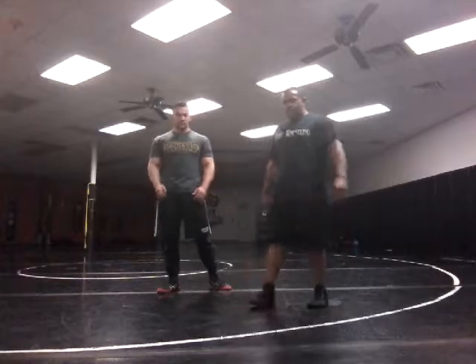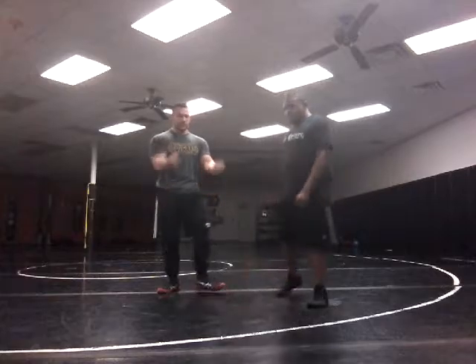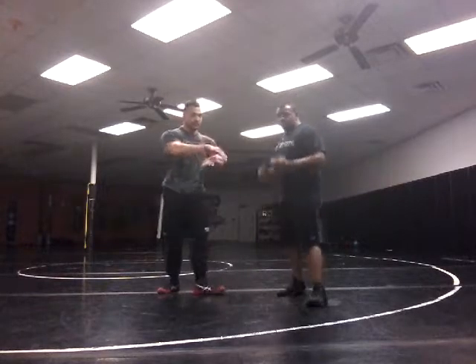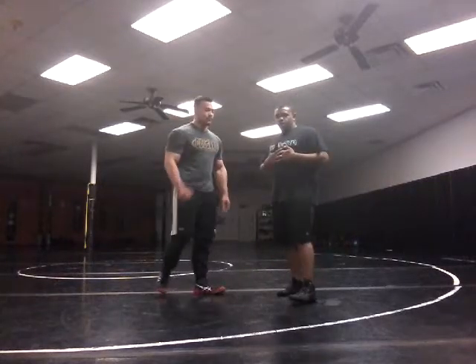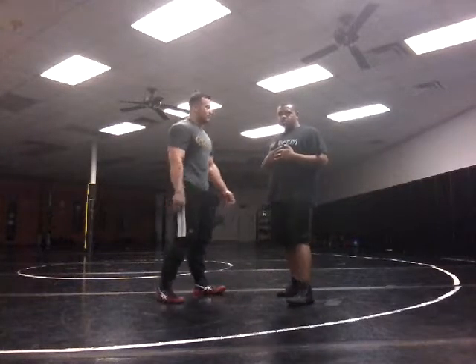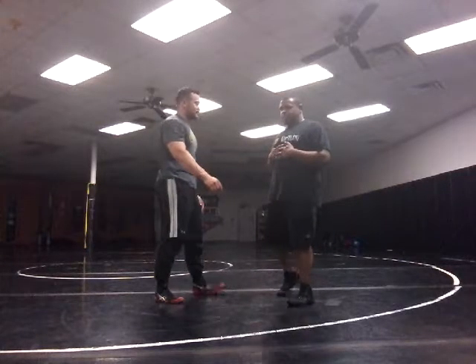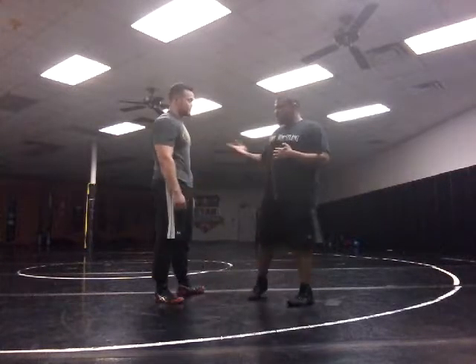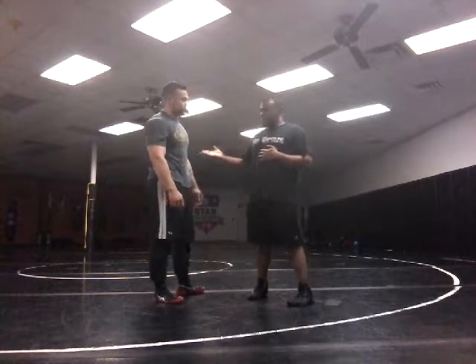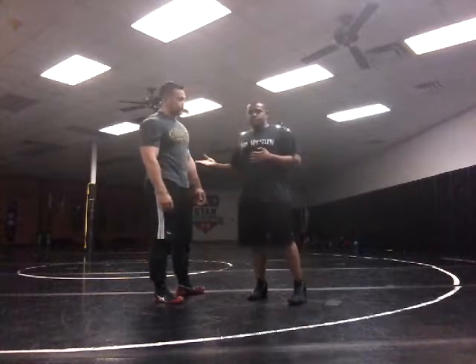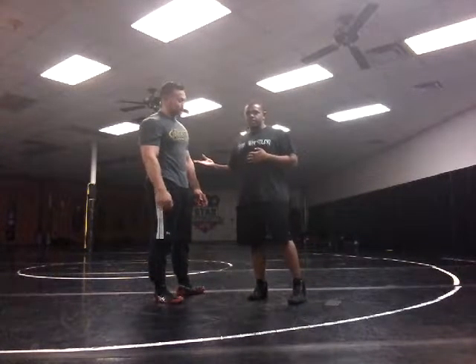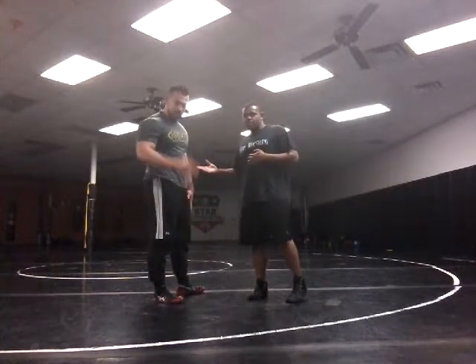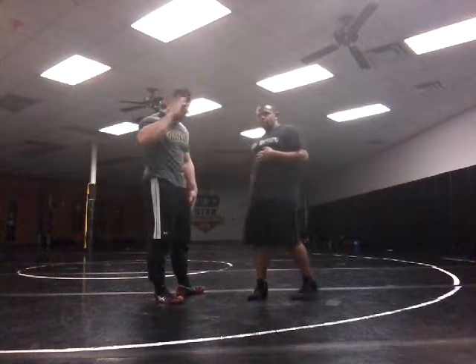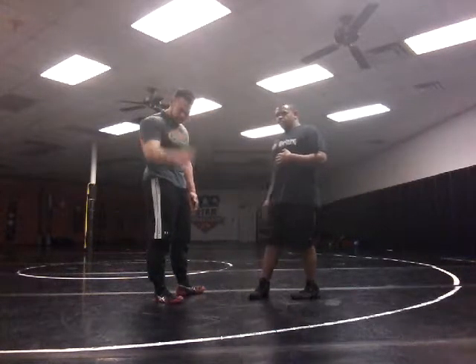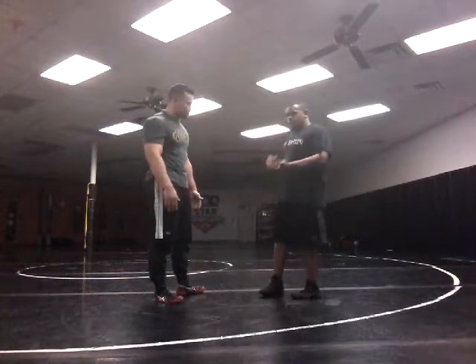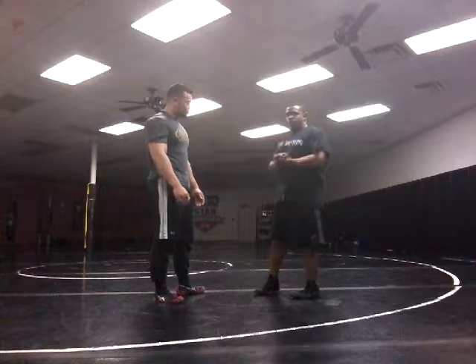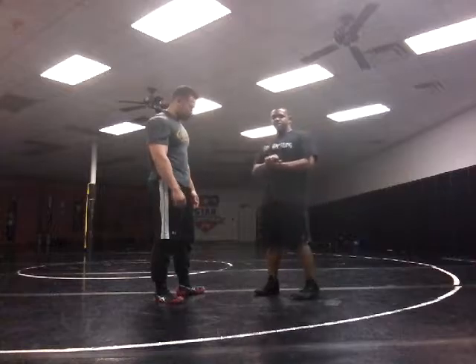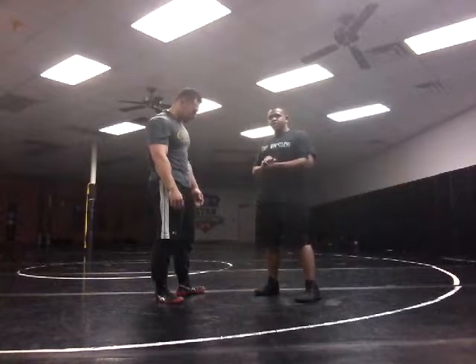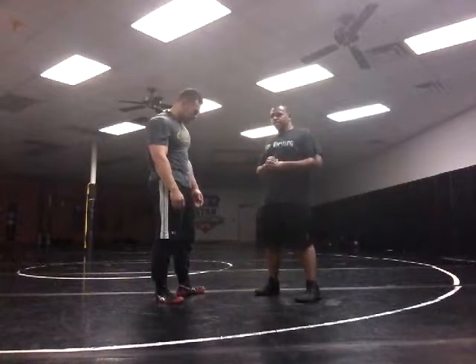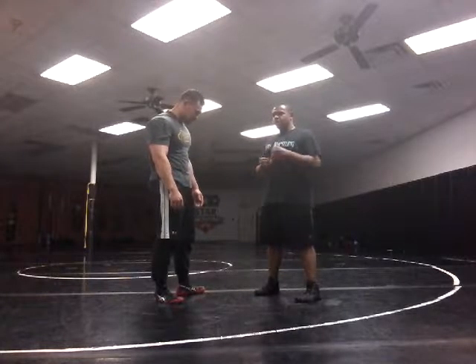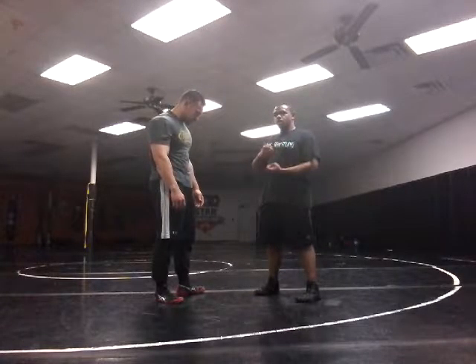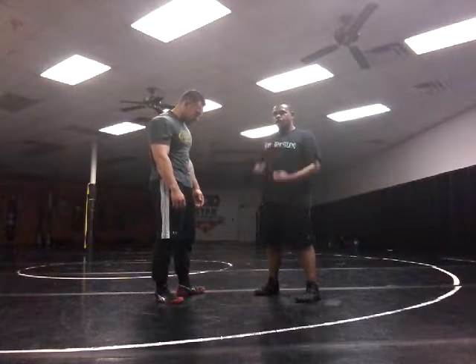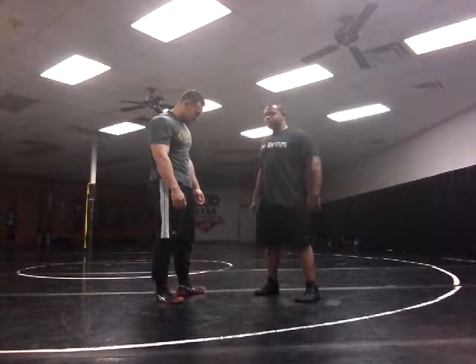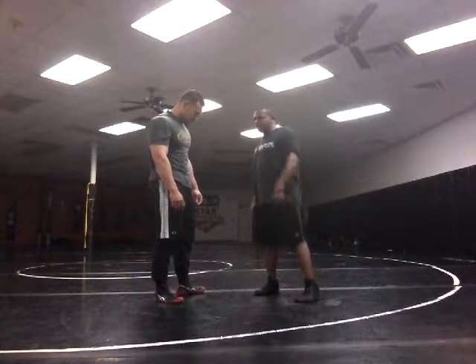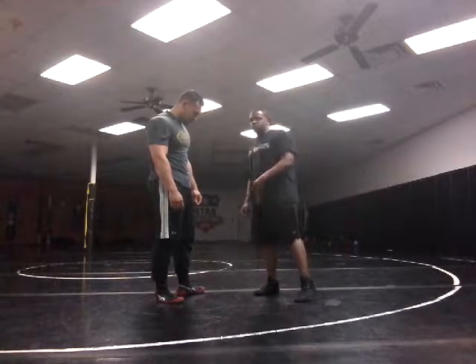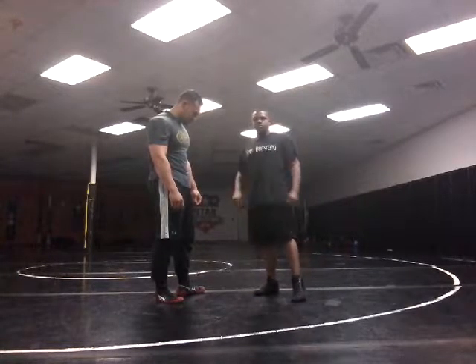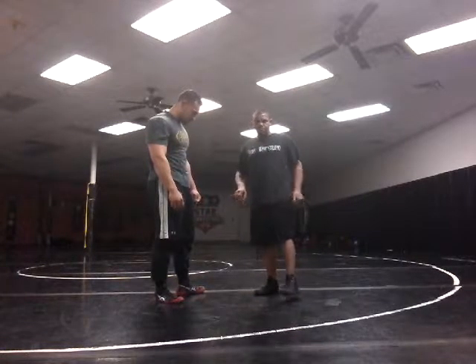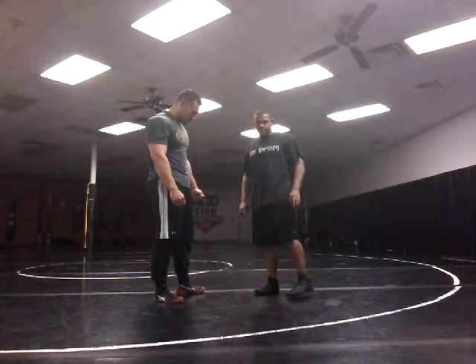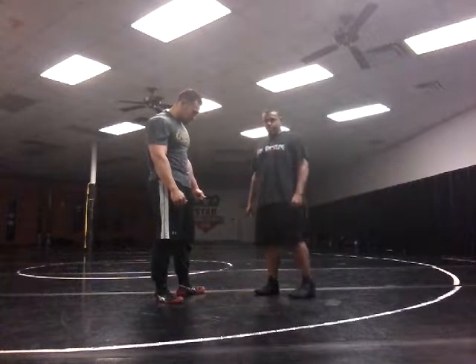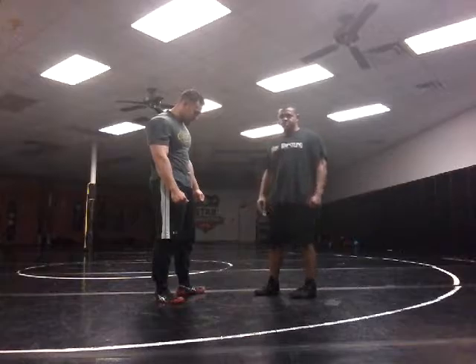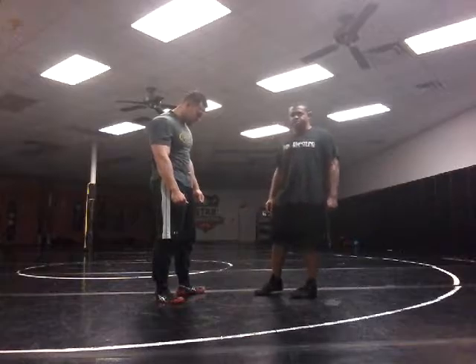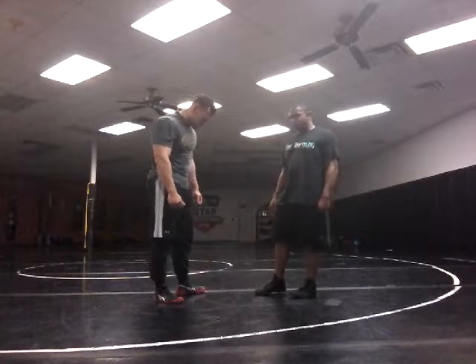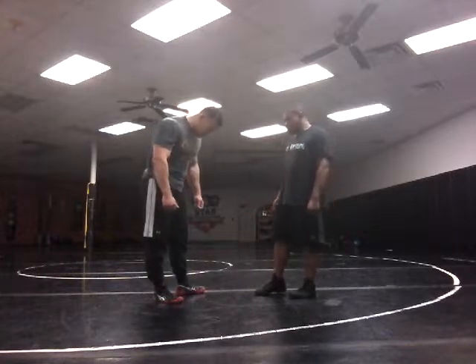Hello everyone. I'm Coach Anthony. This is my good friend Andy. We are going to be demonstrating the arm spin technique. It's Toadle out here in Carrollton, Texas, at our location.